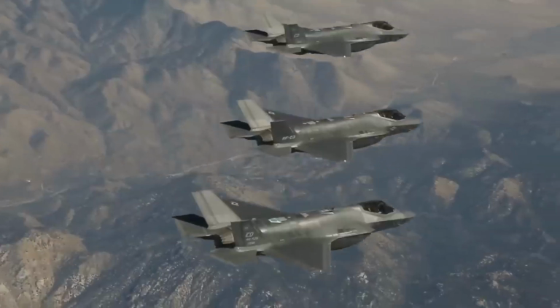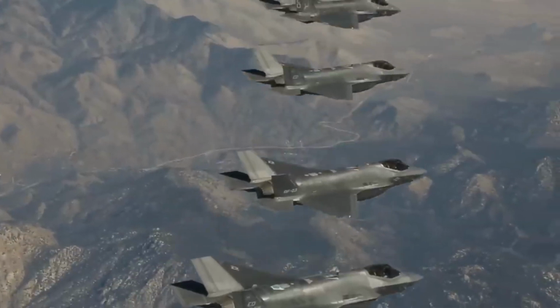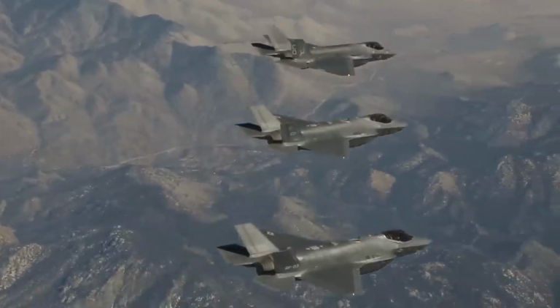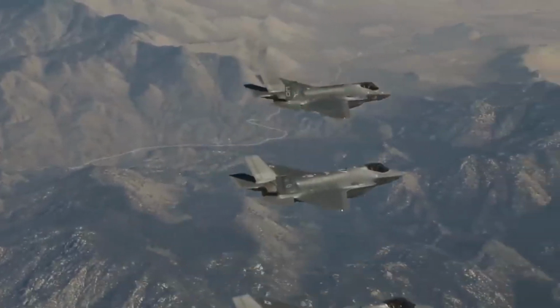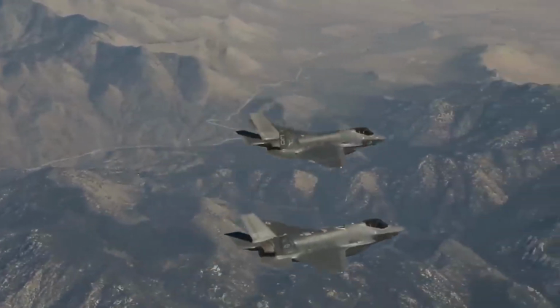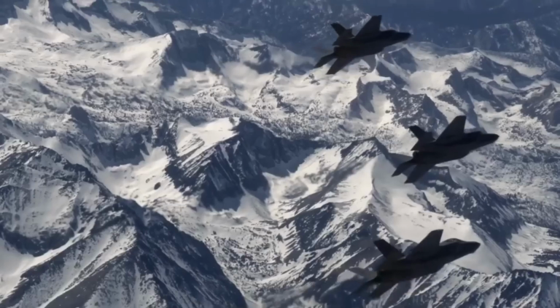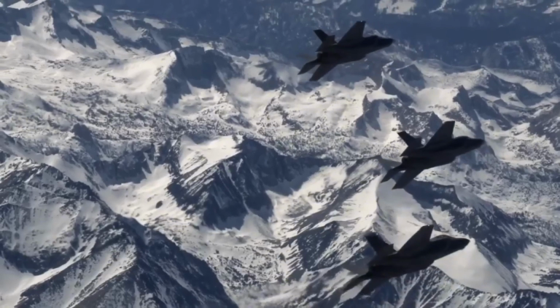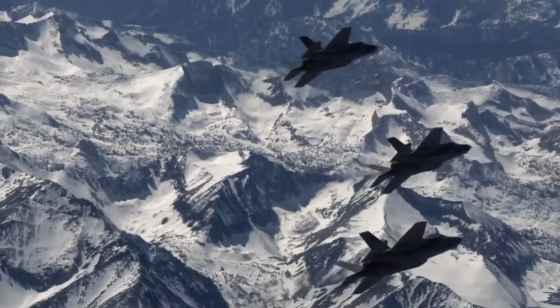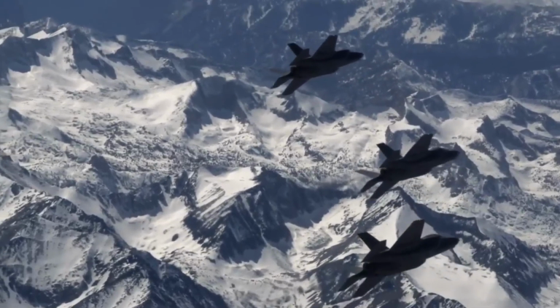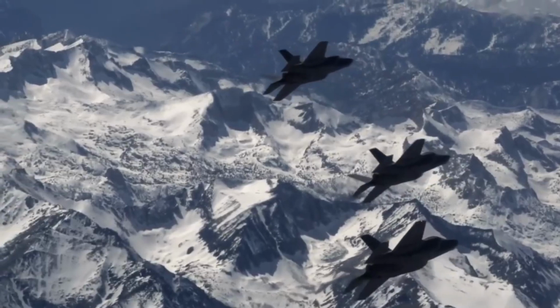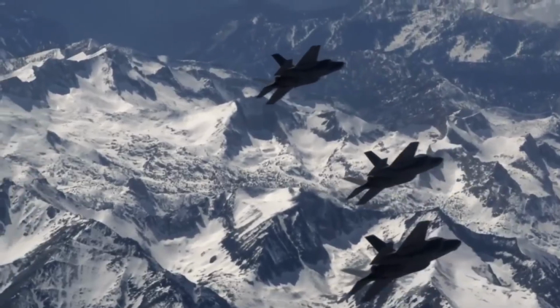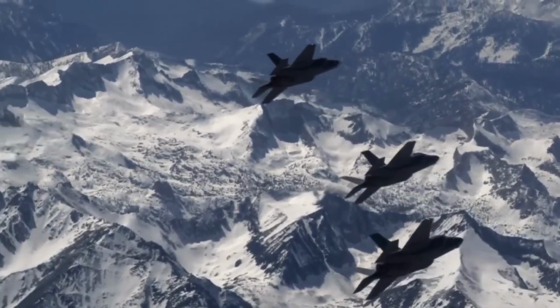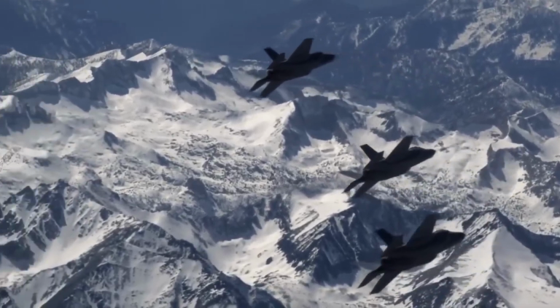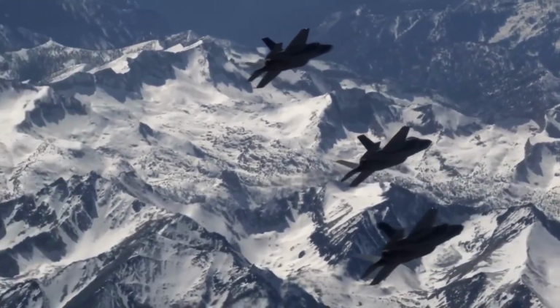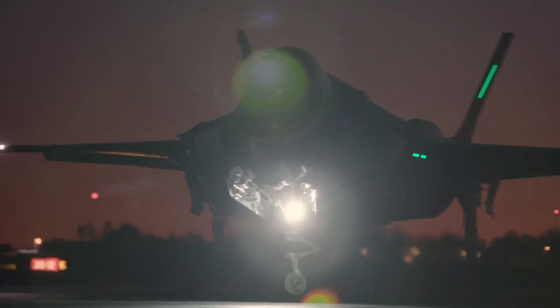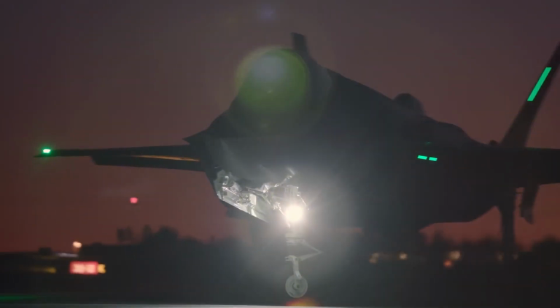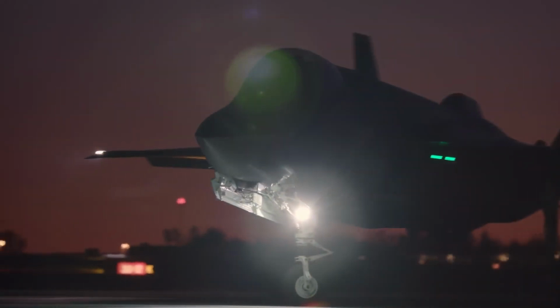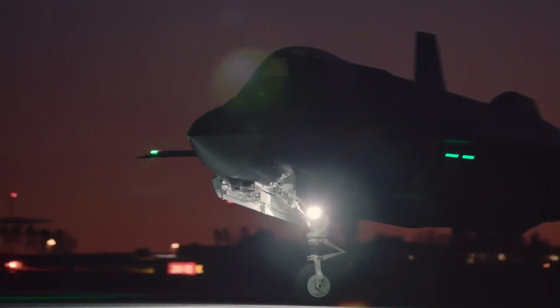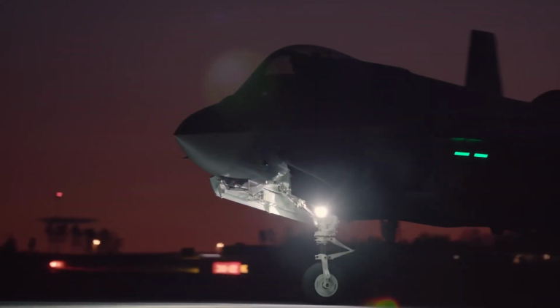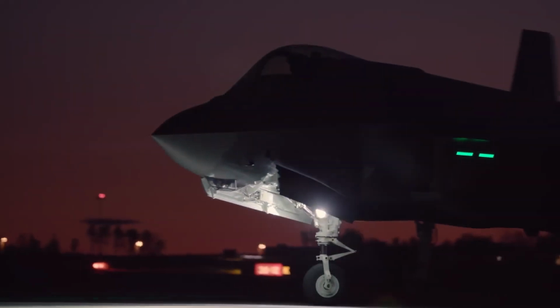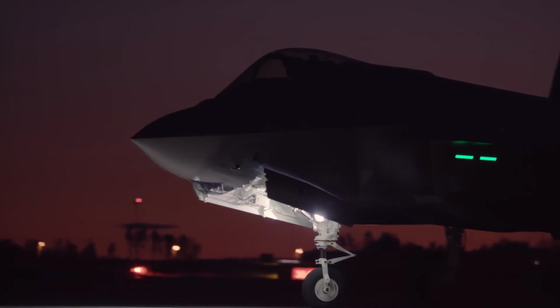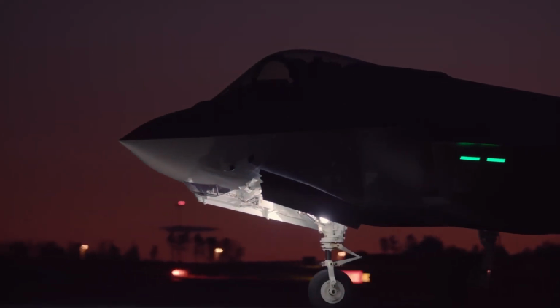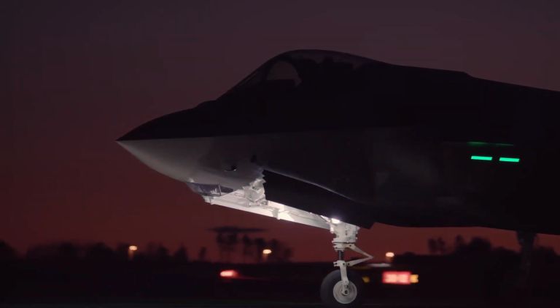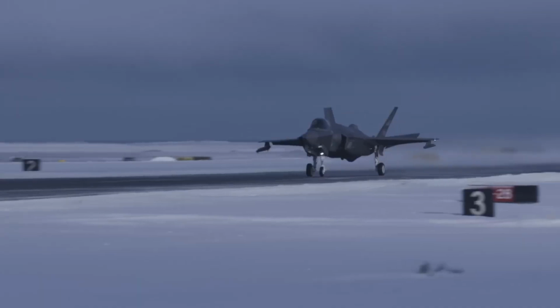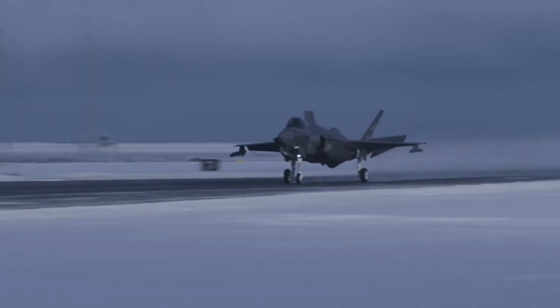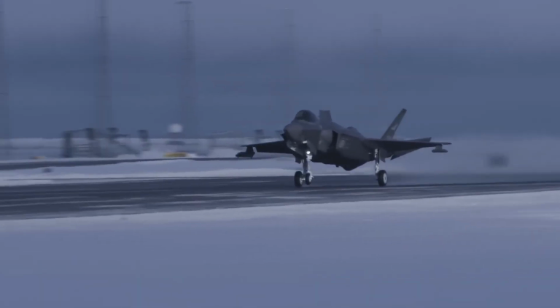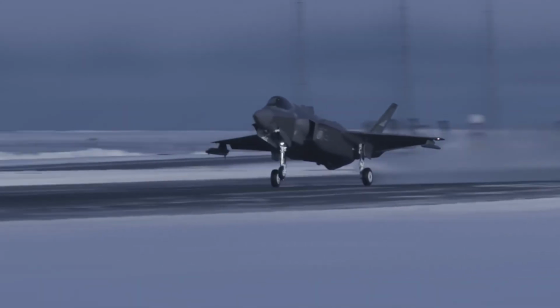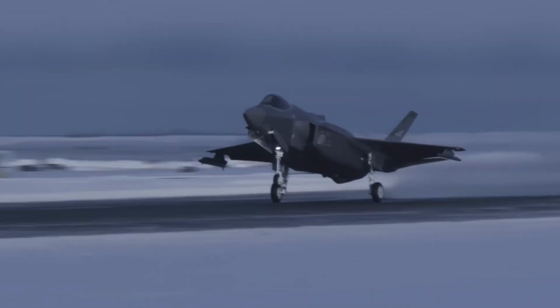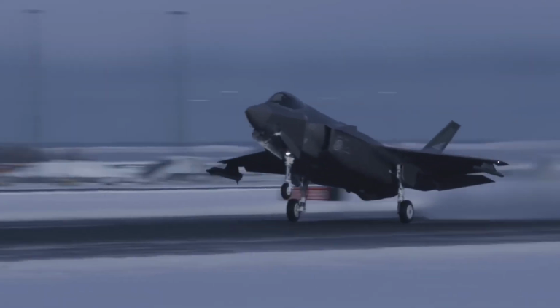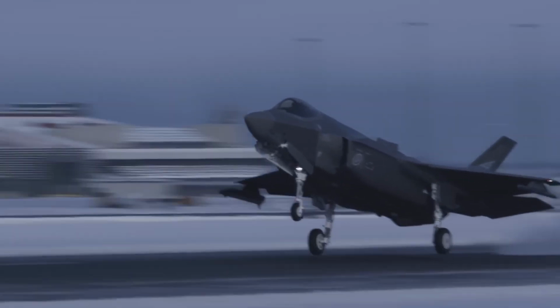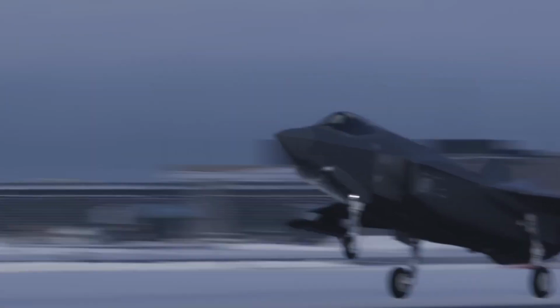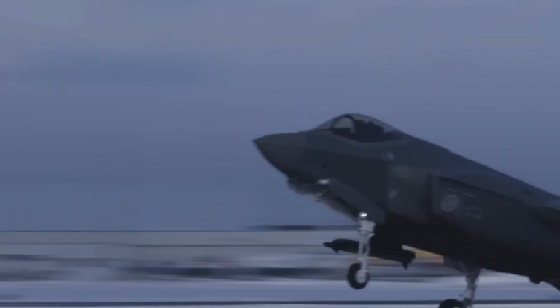Israel's independent system reduces this risk for their fleet. Their F-35 data doesn't flow through global networks. Their mission planning doesn't depend on American servers. If ALIS gets compromised, Israeli F-35s keep flying.